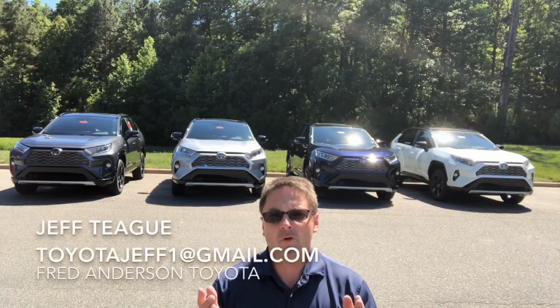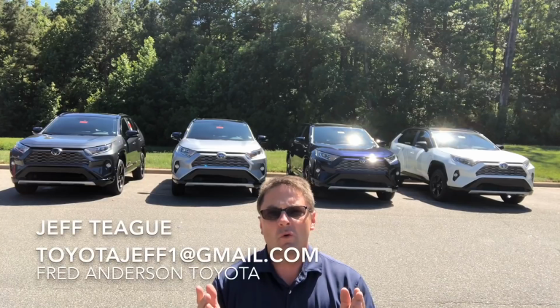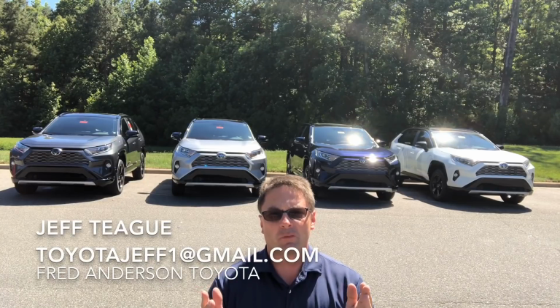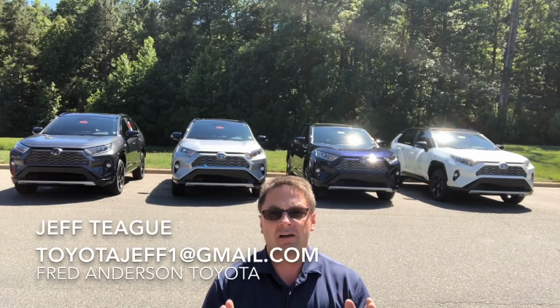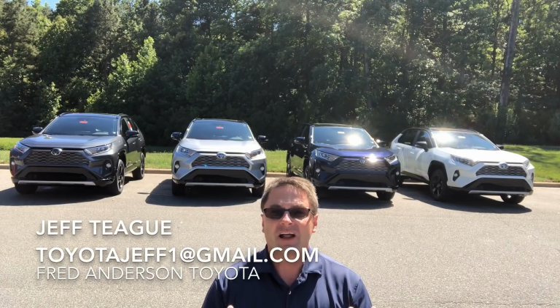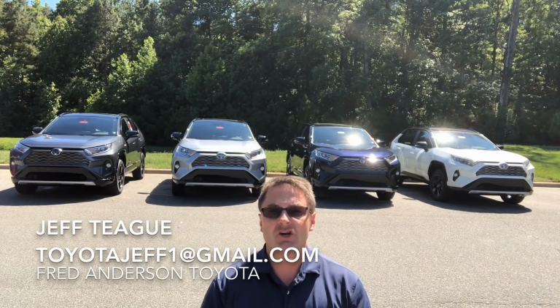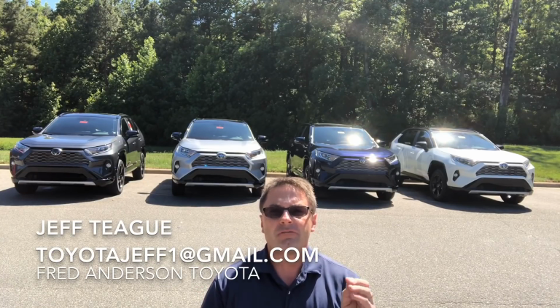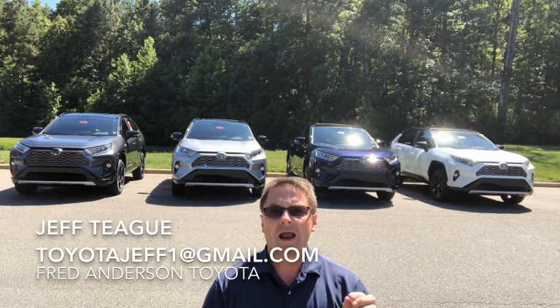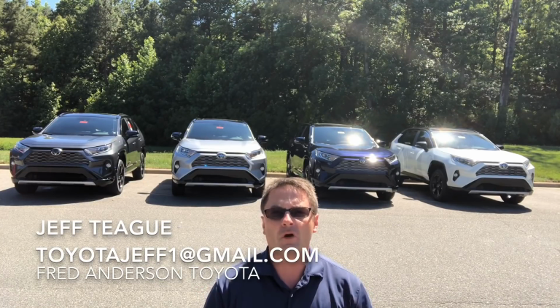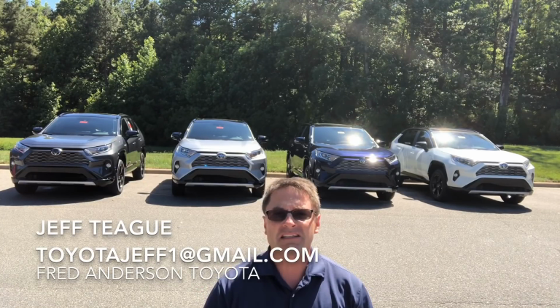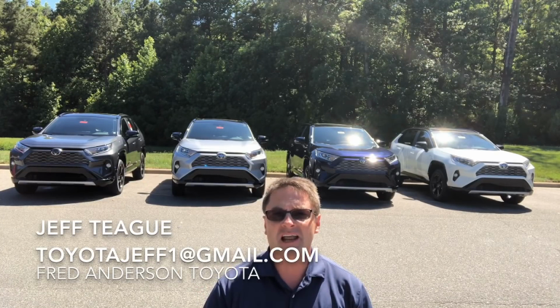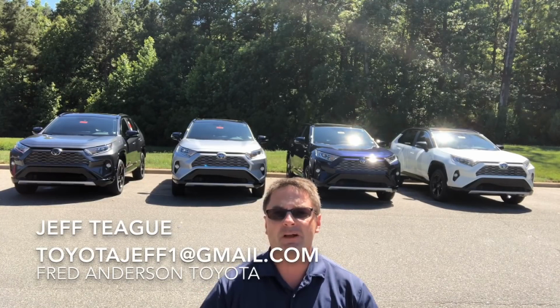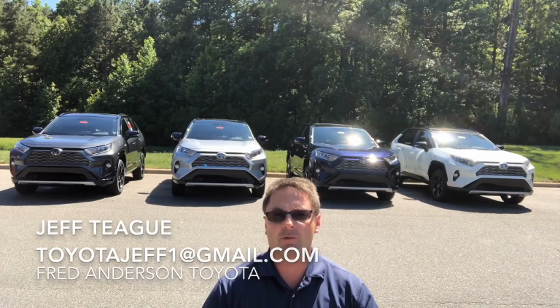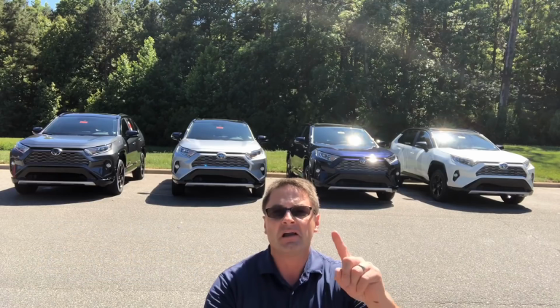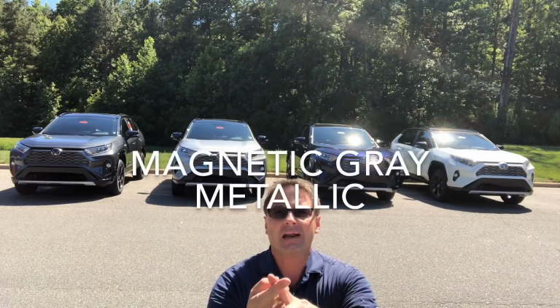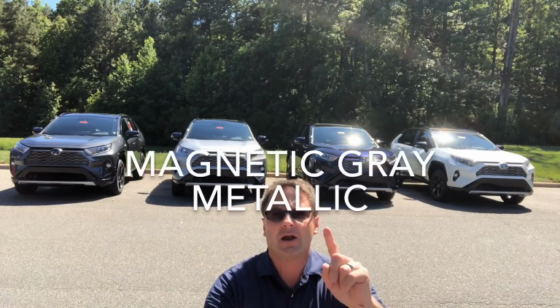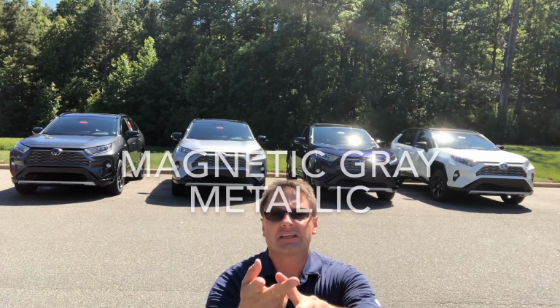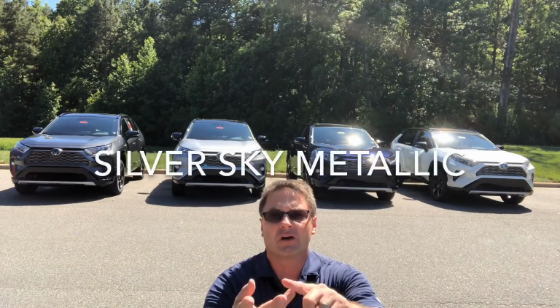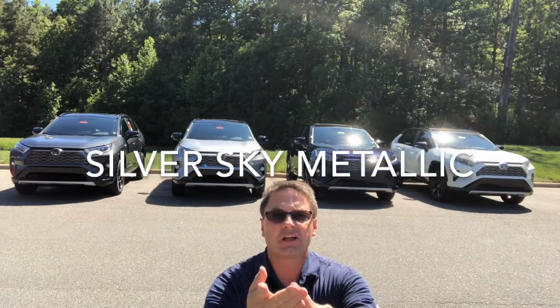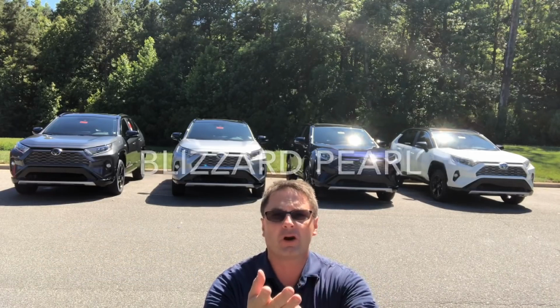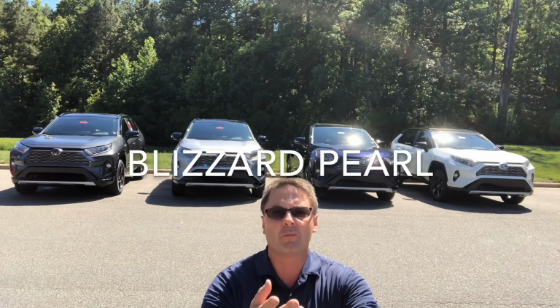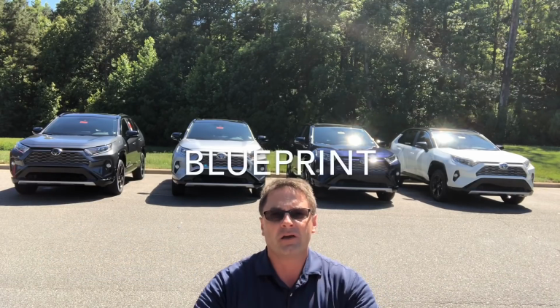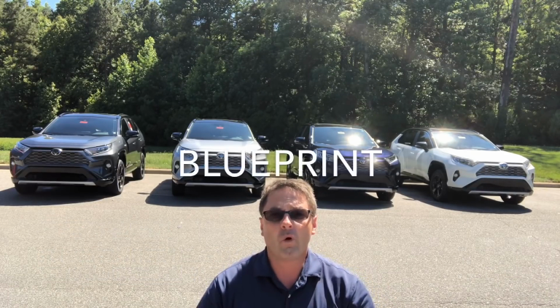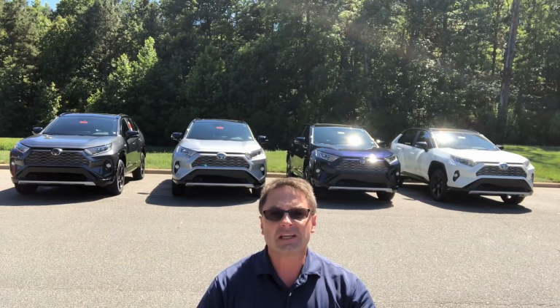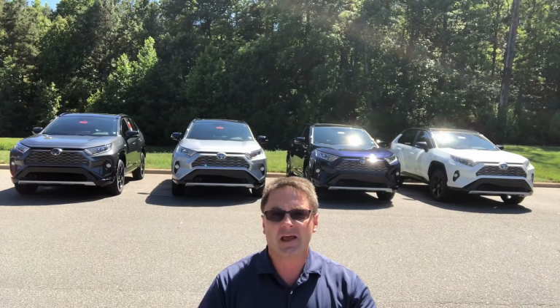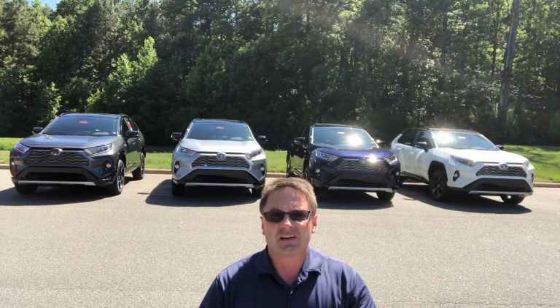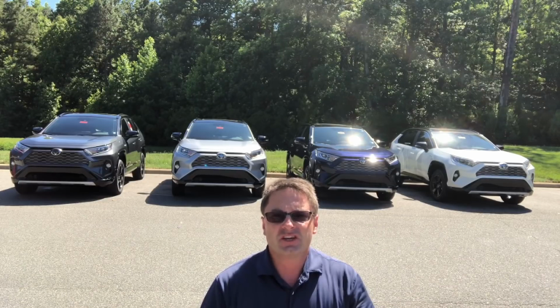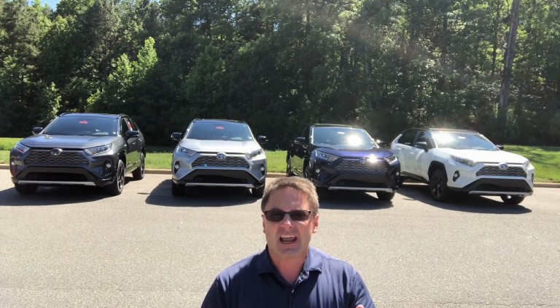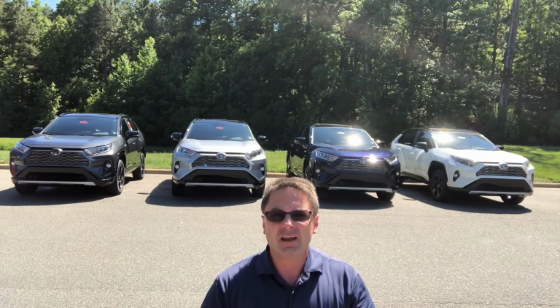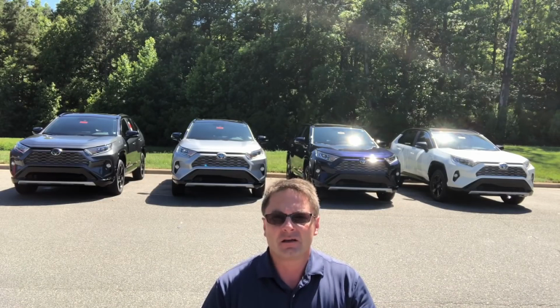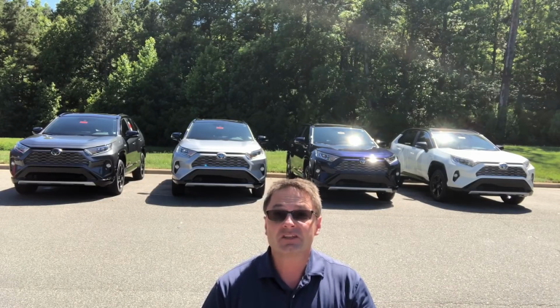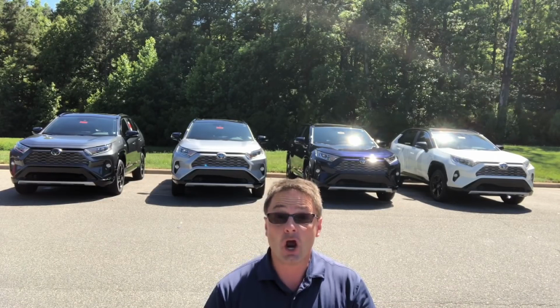Four guys walk into a bar. That's not true. Four RAV4 XSE hybrids walk into a bar — magnetic gray, silver, blizzard pearl, and blueprint. One of them says to the others, 'Do you guys get me?' The answer is no.